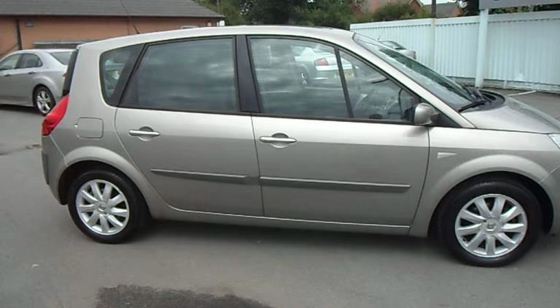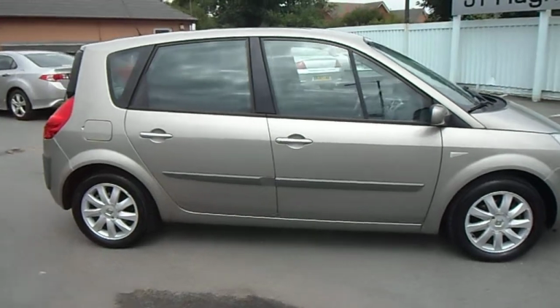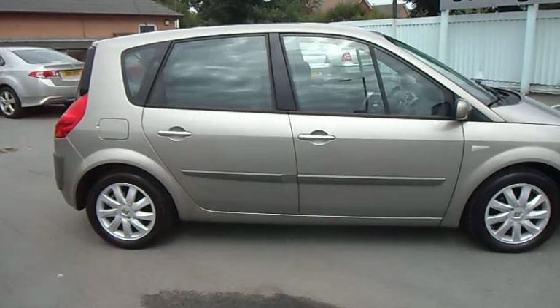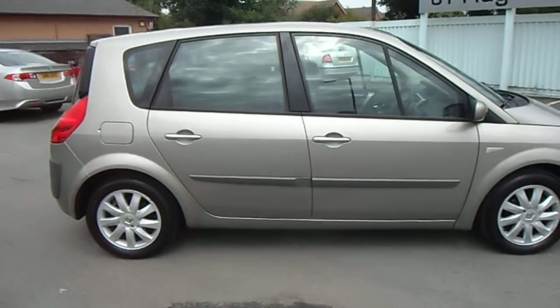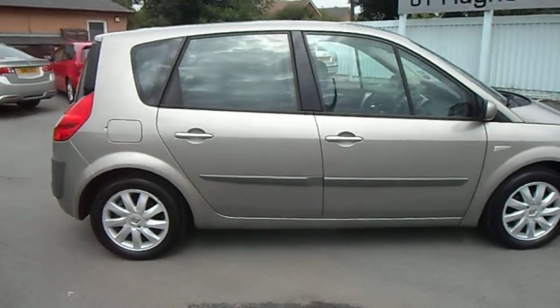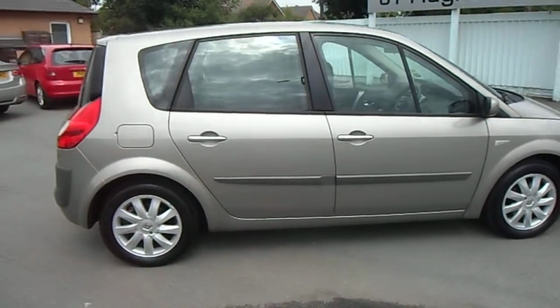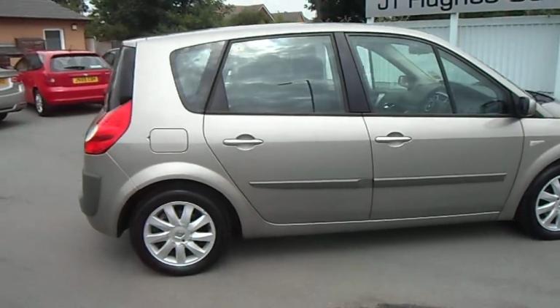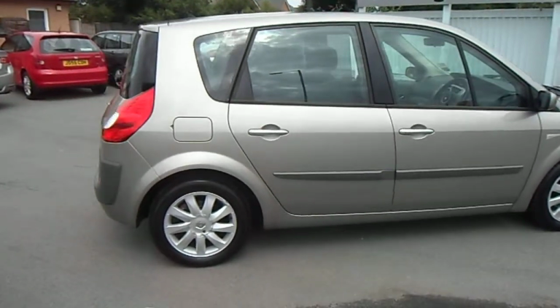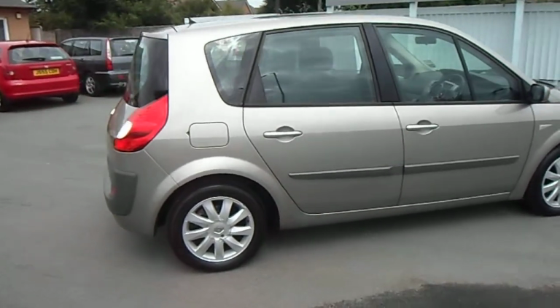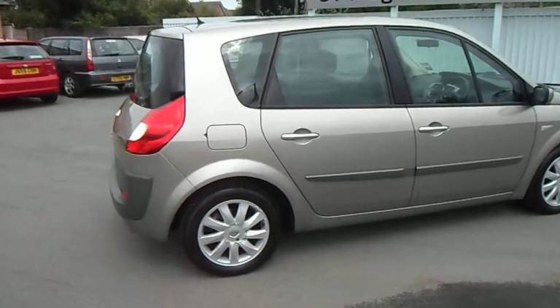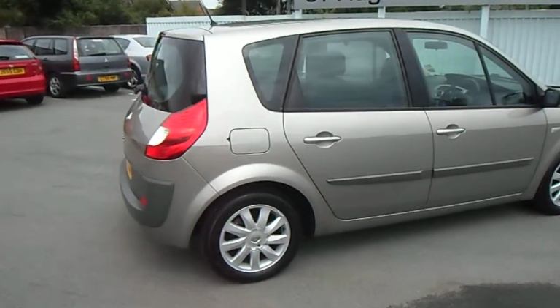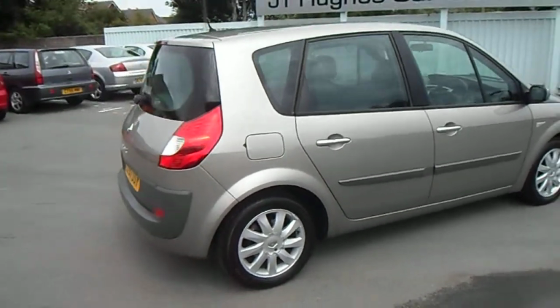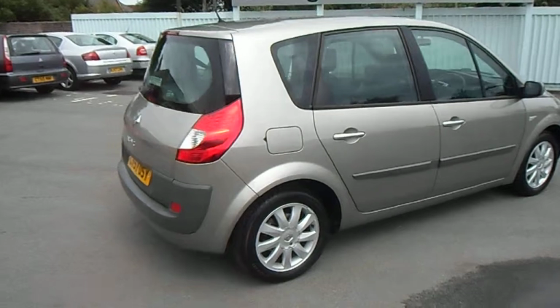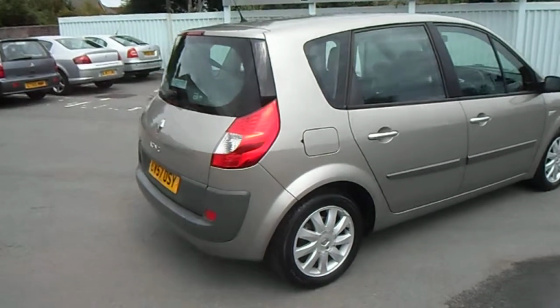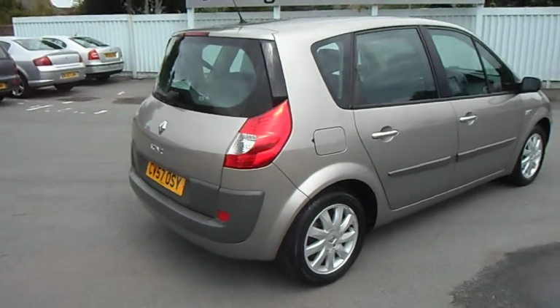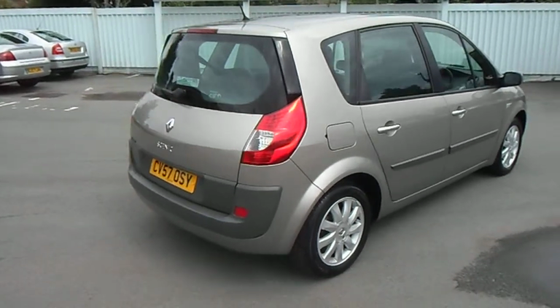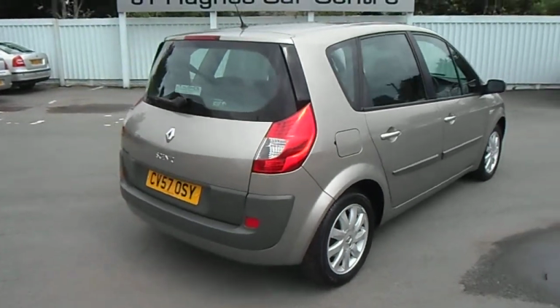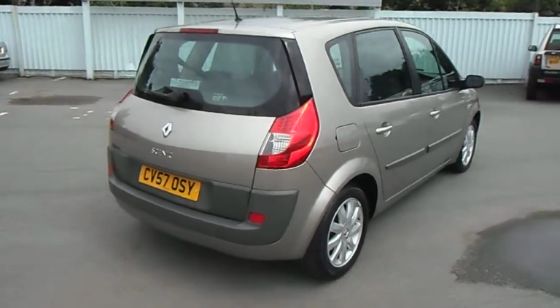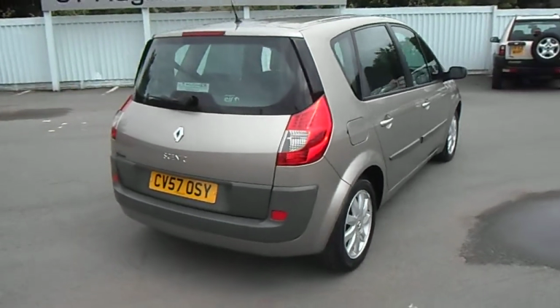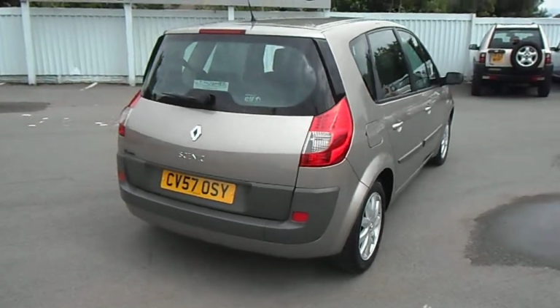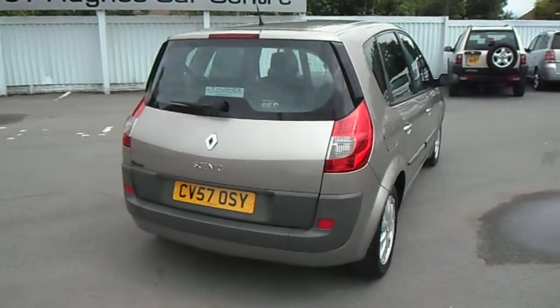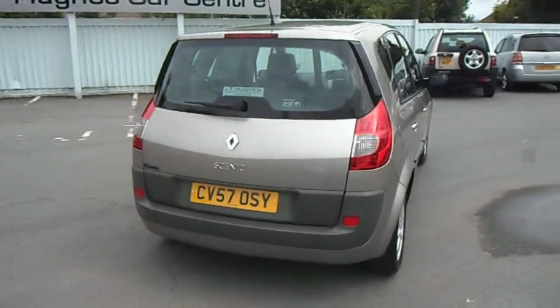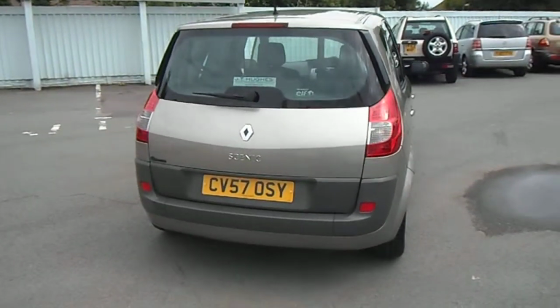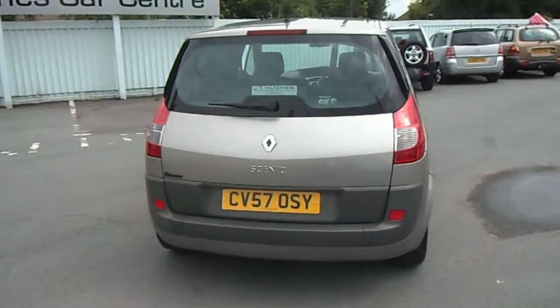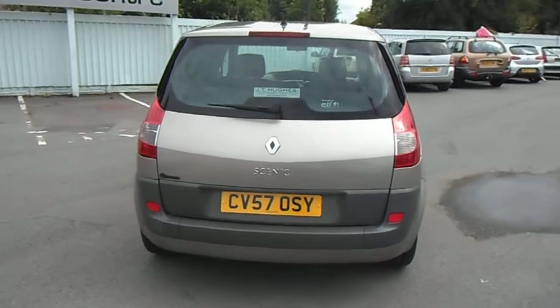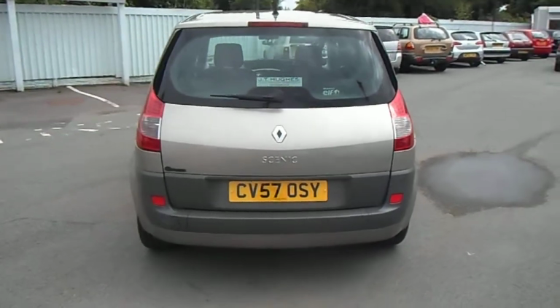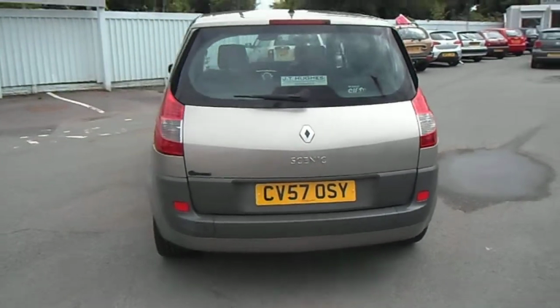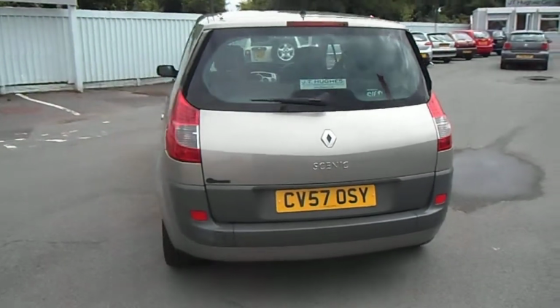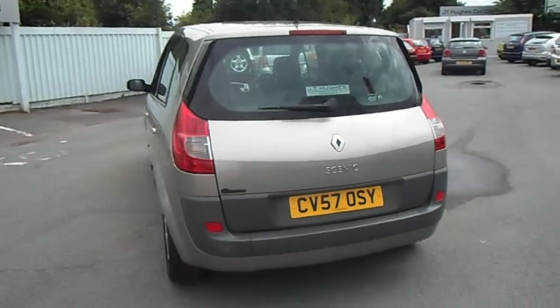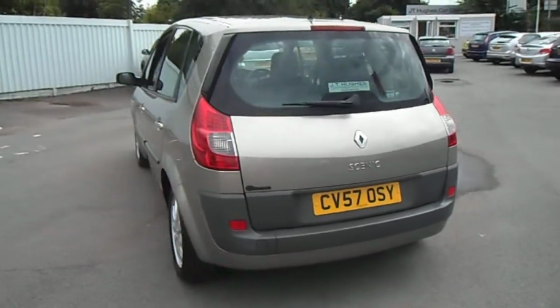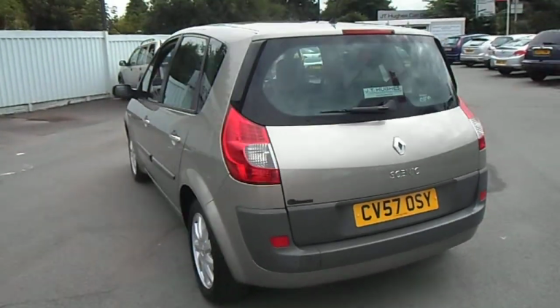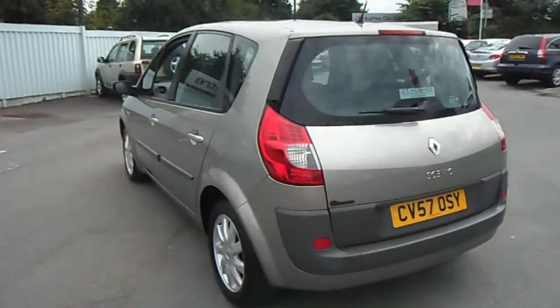This 1.6 petrol engine produces 110 brake horsepower, falls into insurance group 6, tax band J which is £143 of tax, and has a combined MPG of 37, rising up to 44 on the motorway.